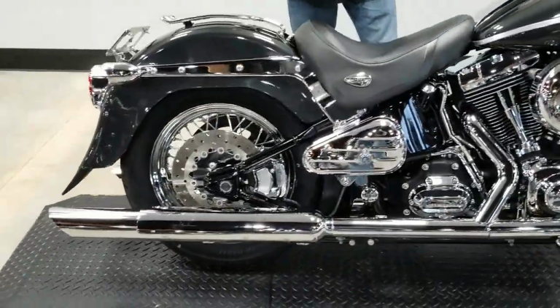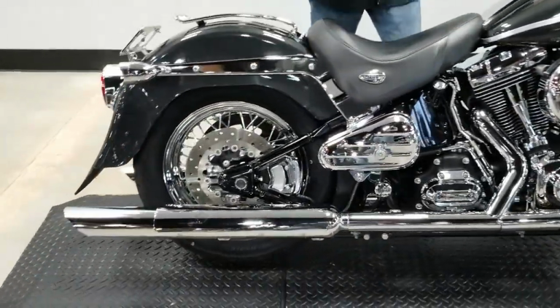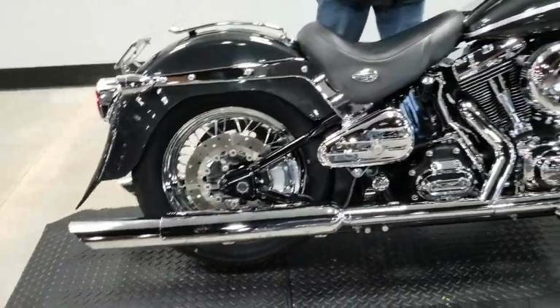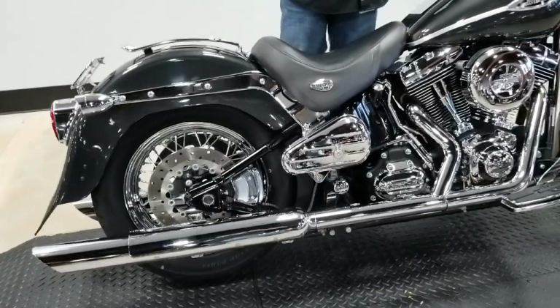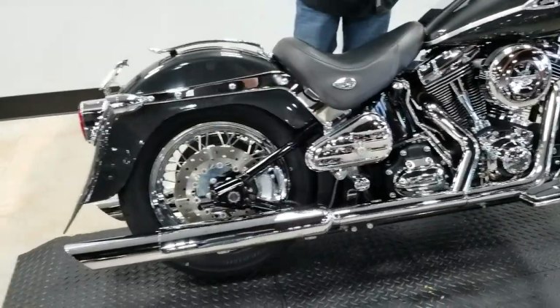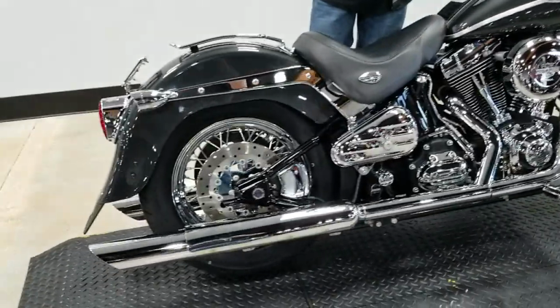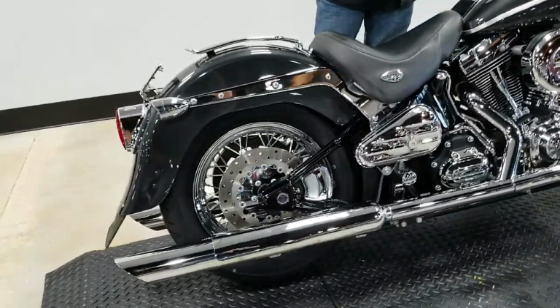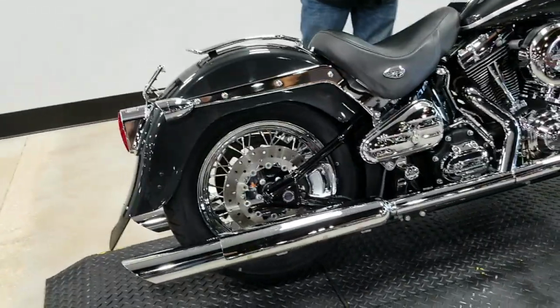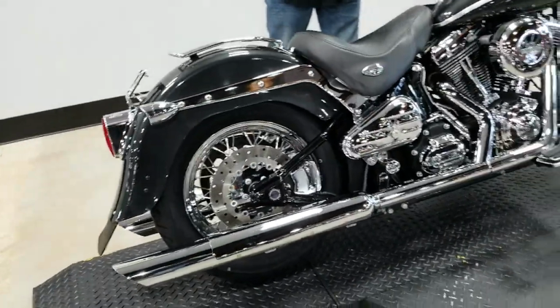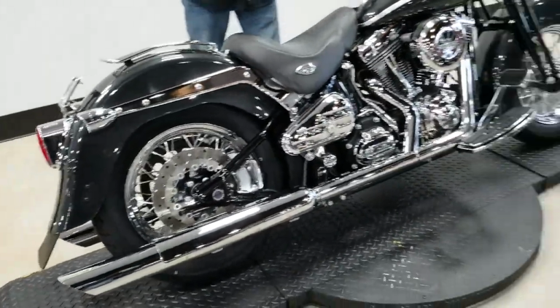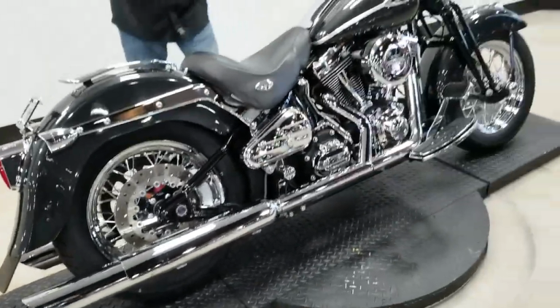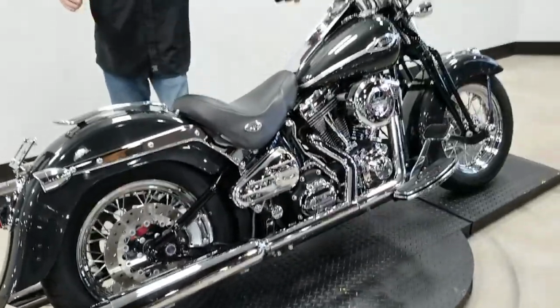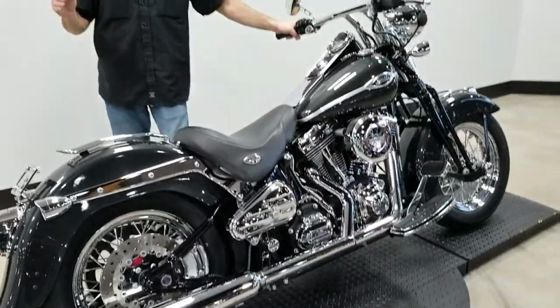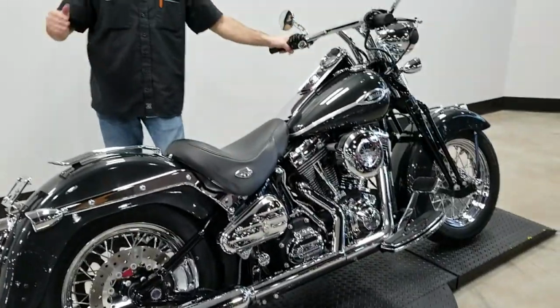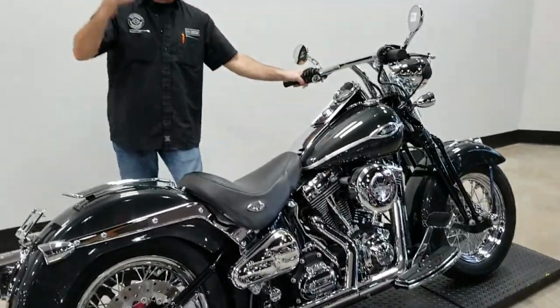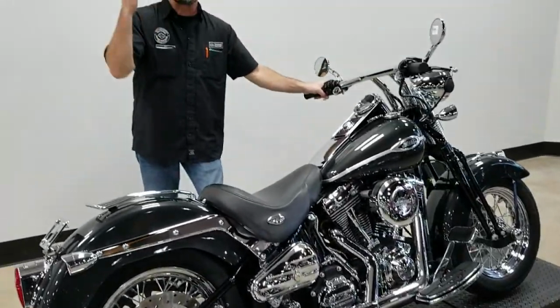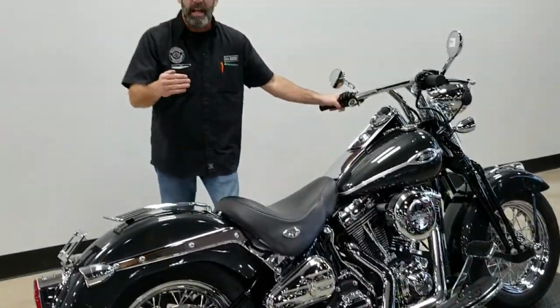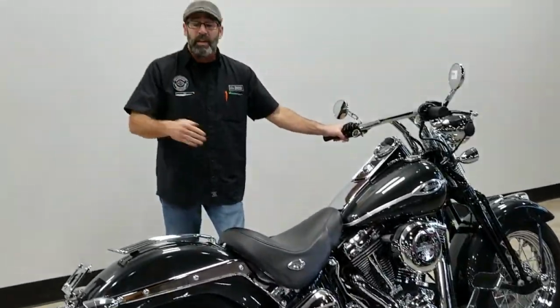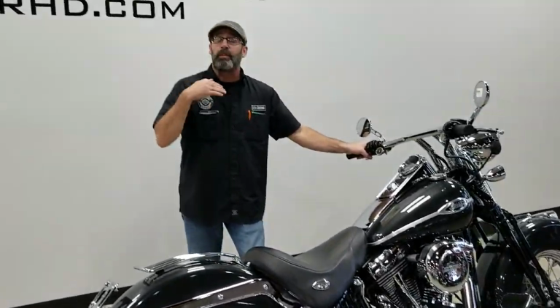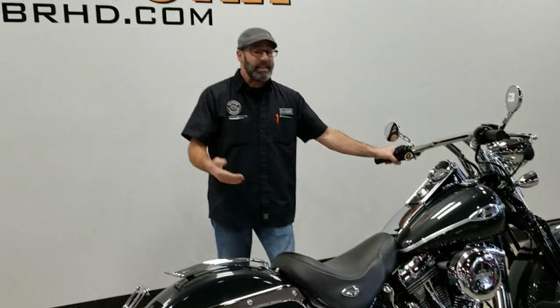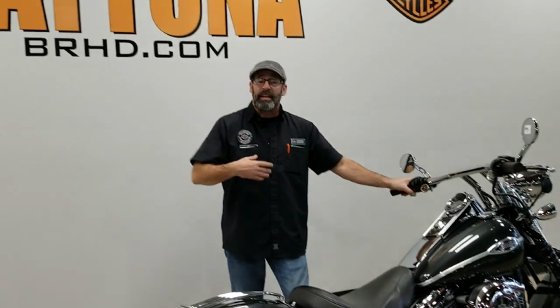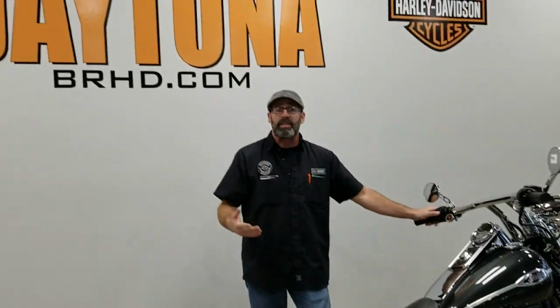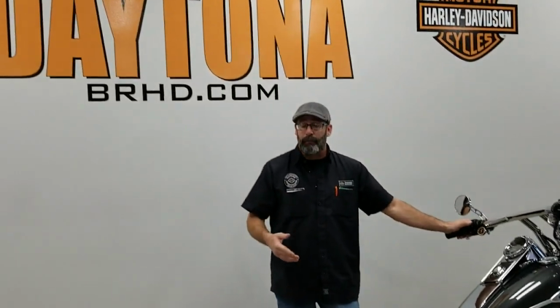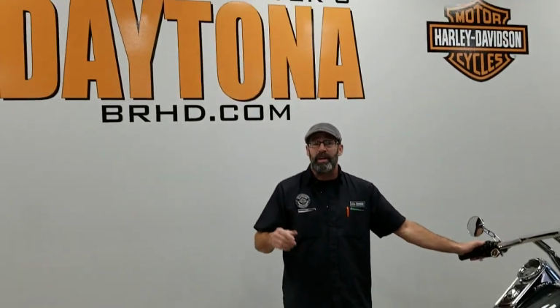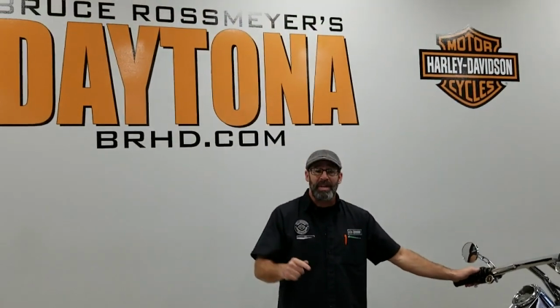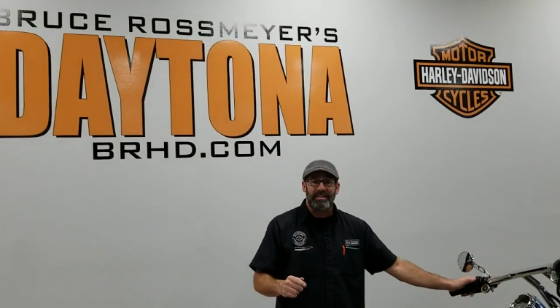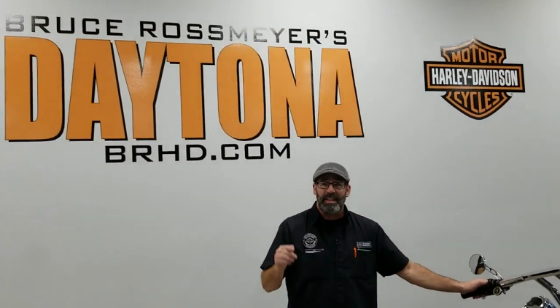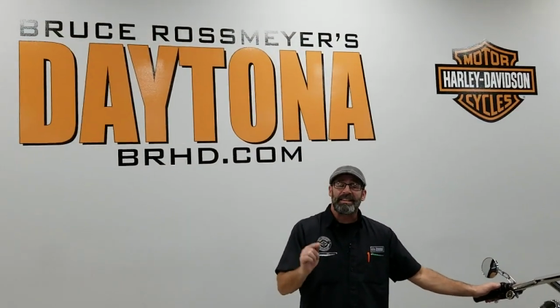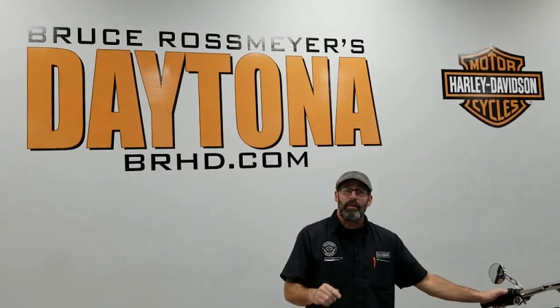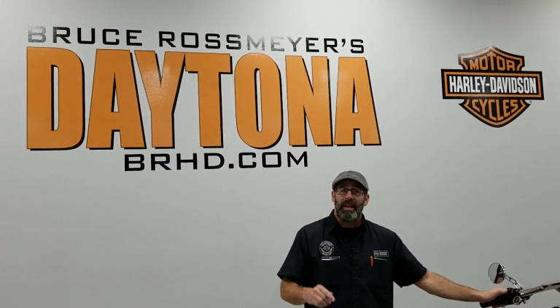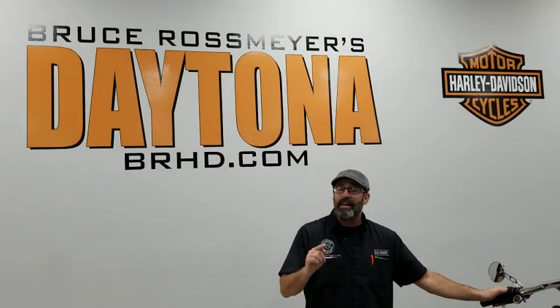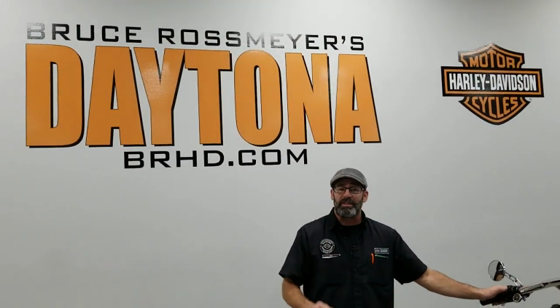Now guys, we're going to let this one go for $13,999, and that's always going to include oil for life. So please give us a call. Phone number here is 386-671-7100.